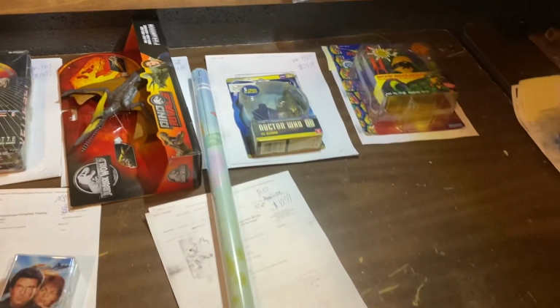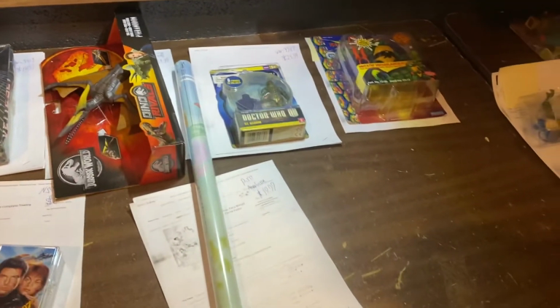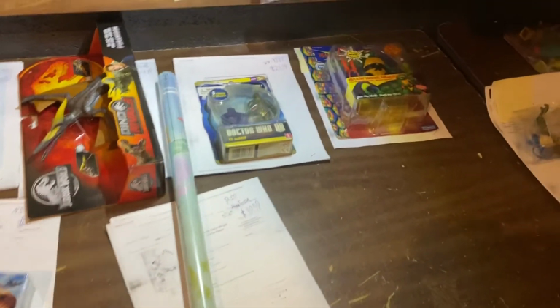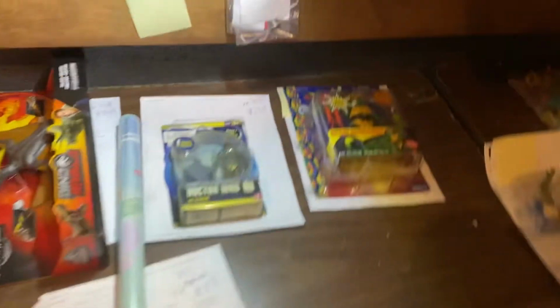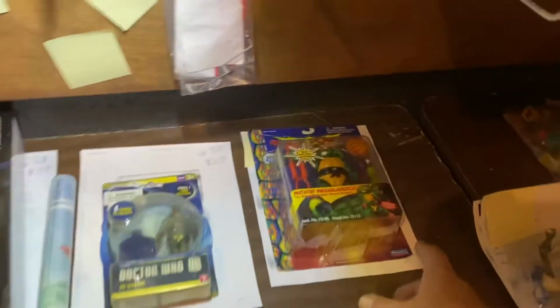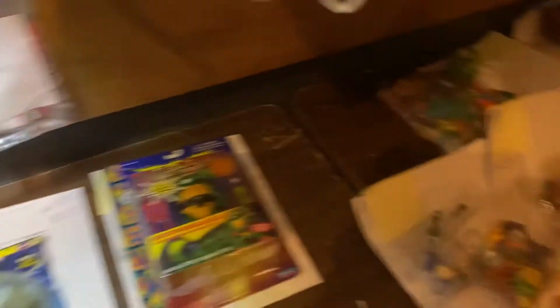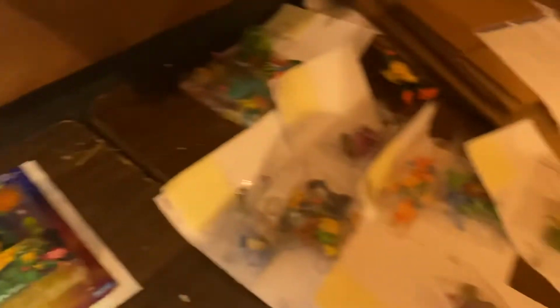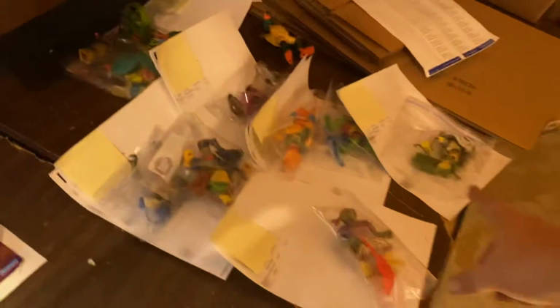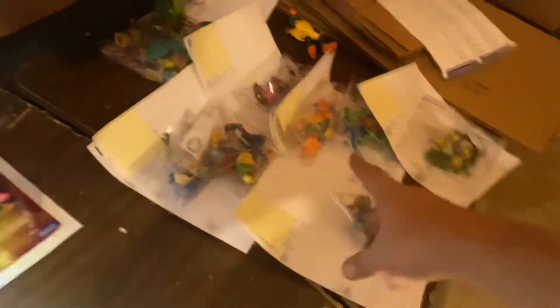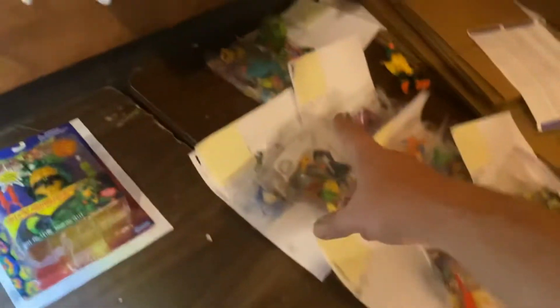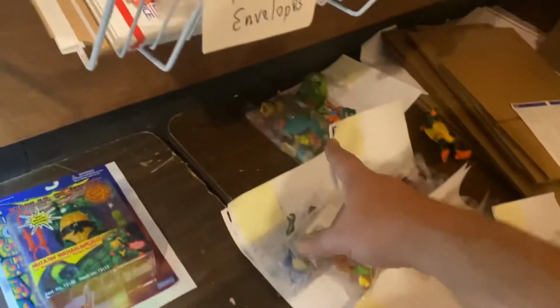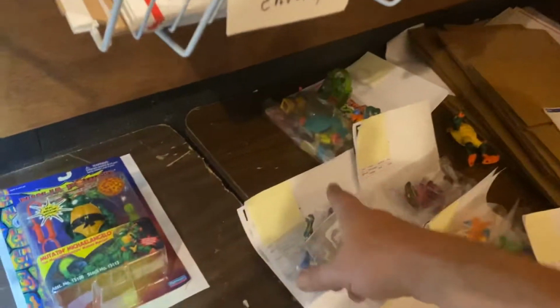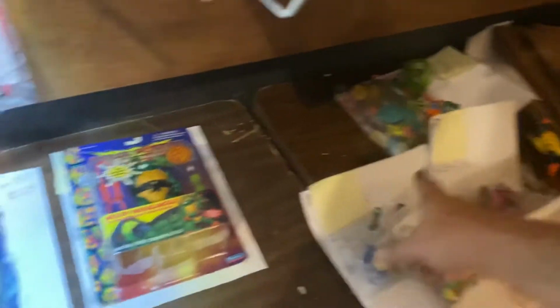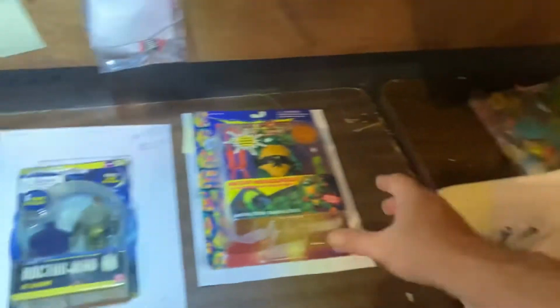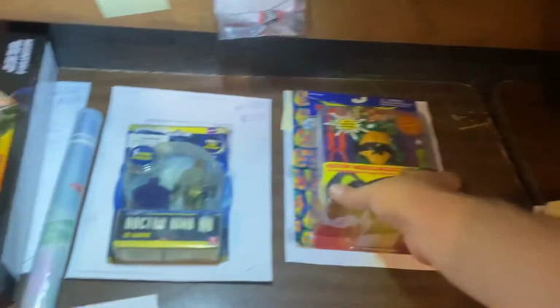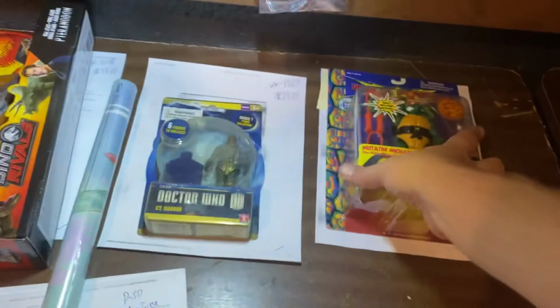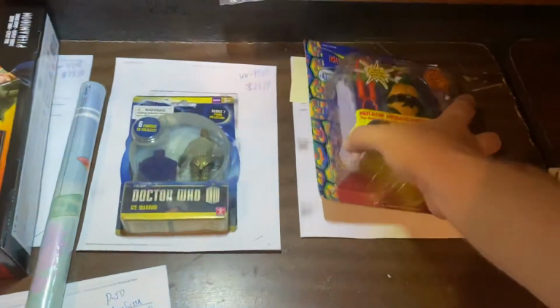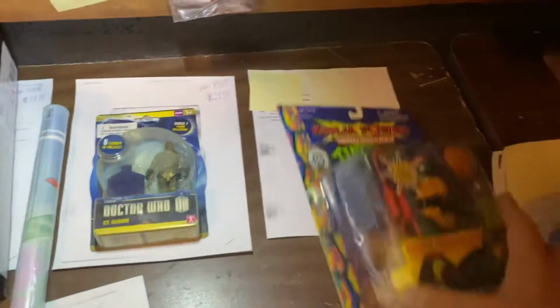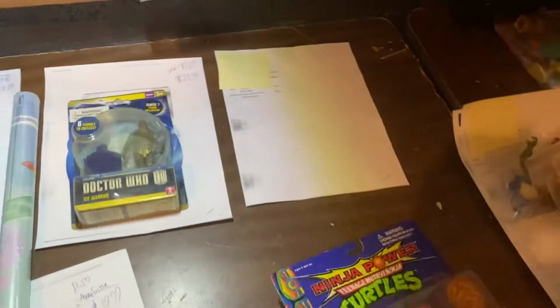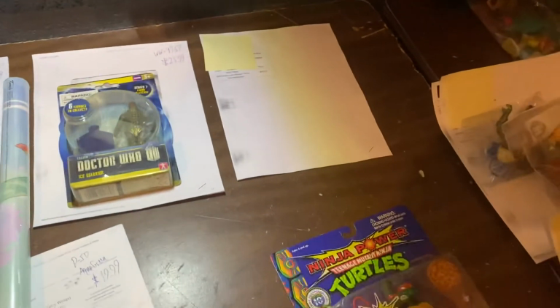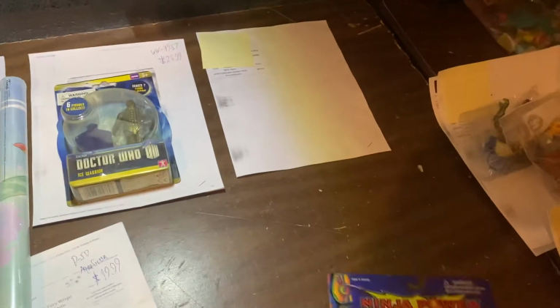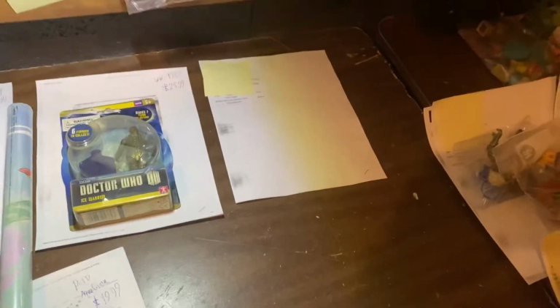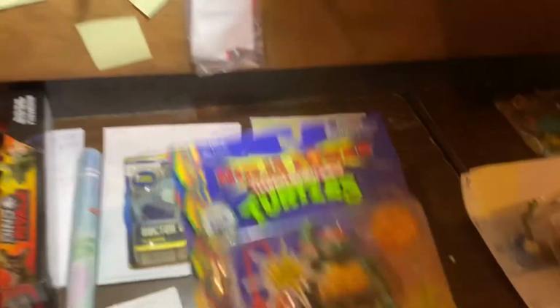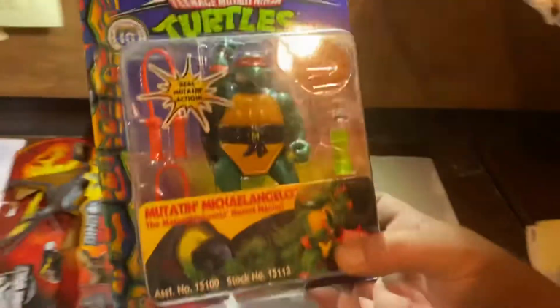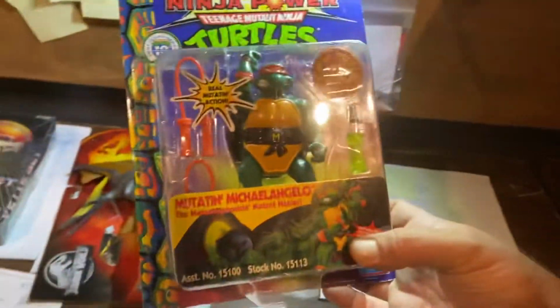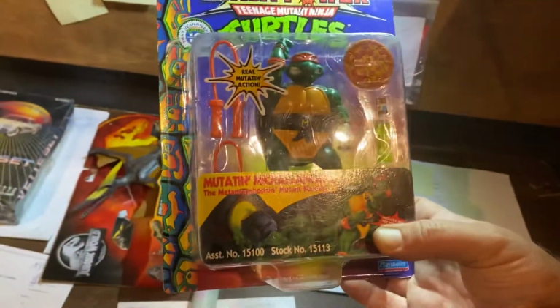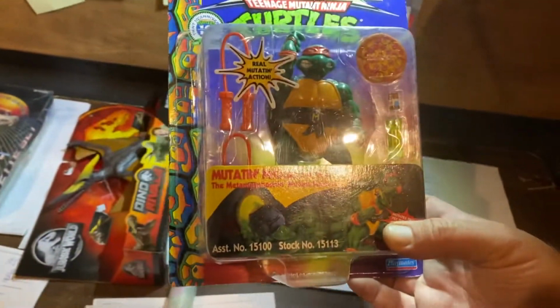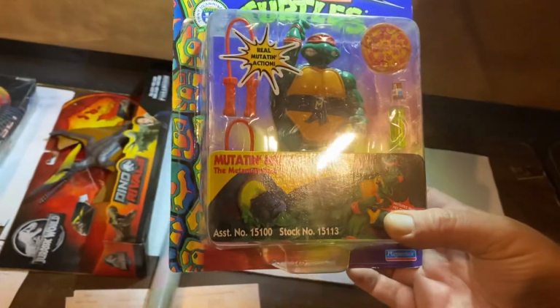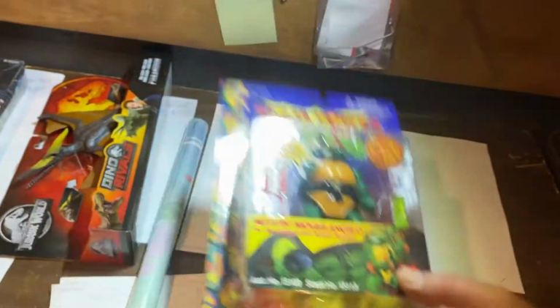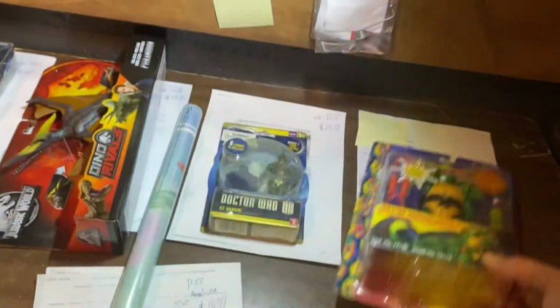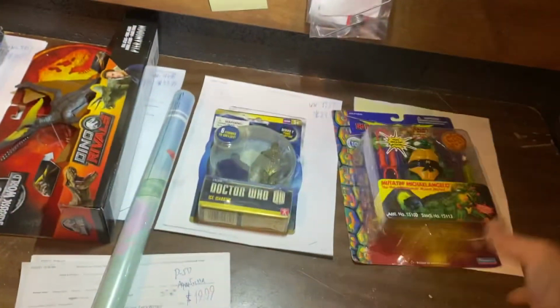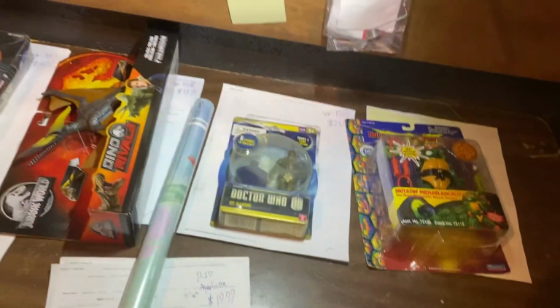First, let's start off with the Whatnot sale — Teenage Mutant Ninja Turtles. Sold a lot of really cool ones. However, this nice little carded Mutate and Michelangelo went for $40.